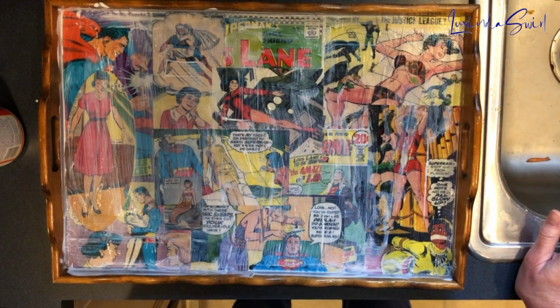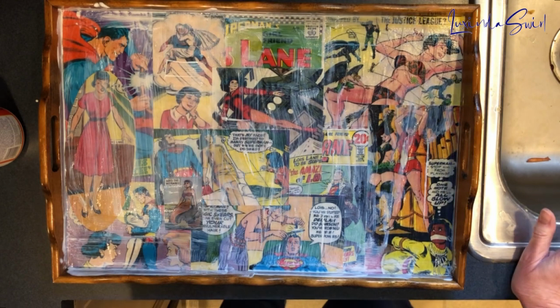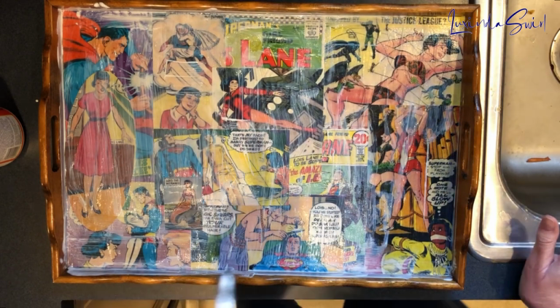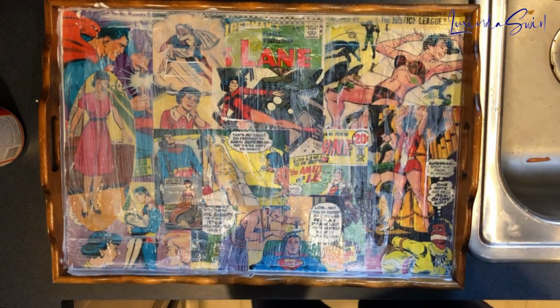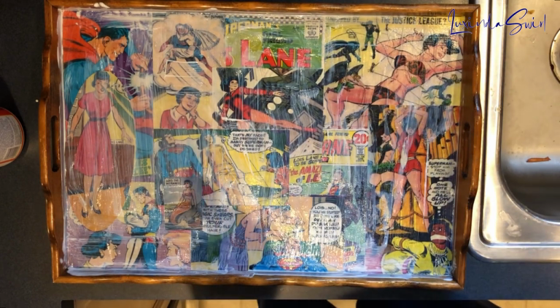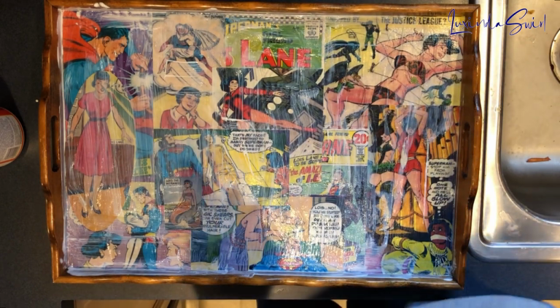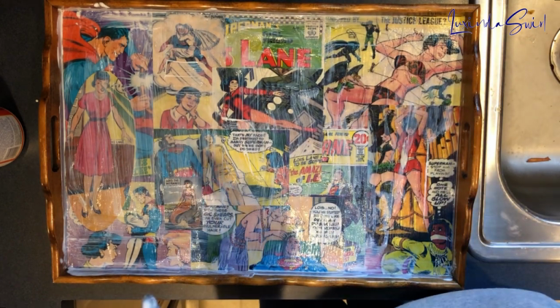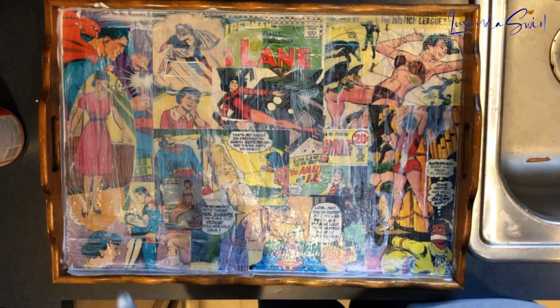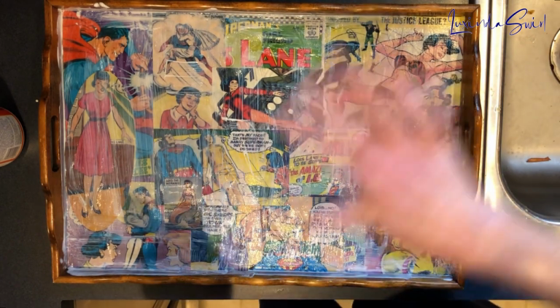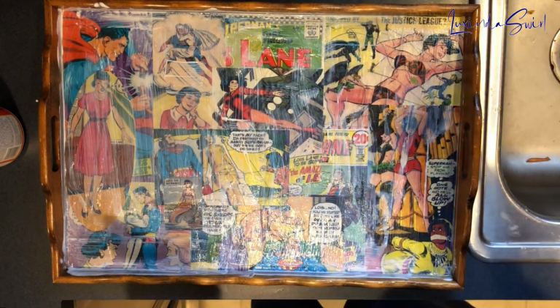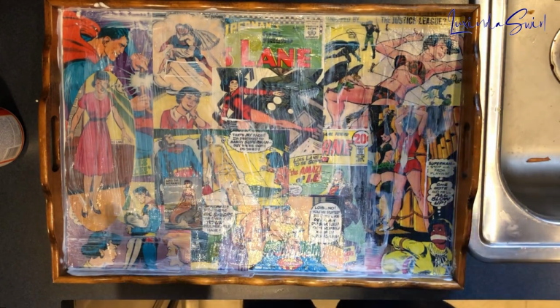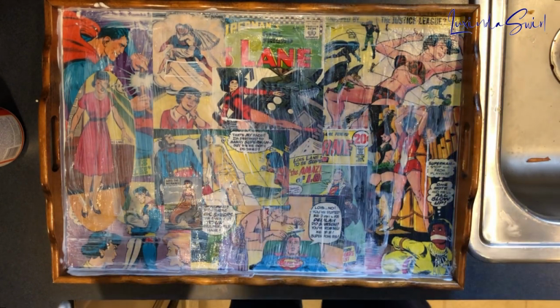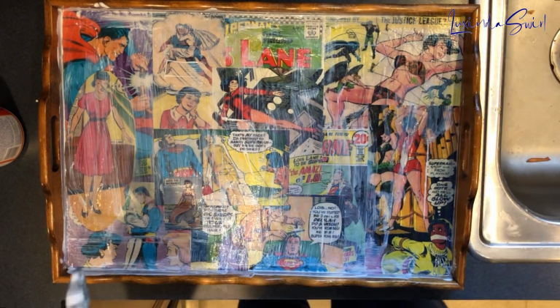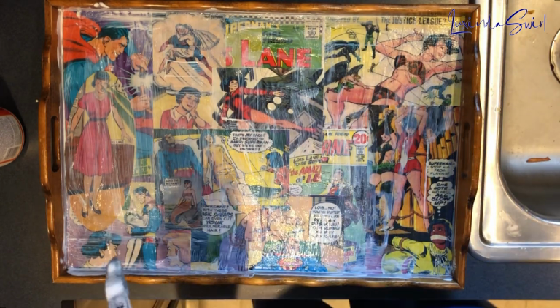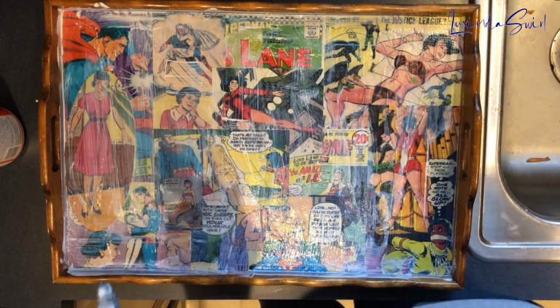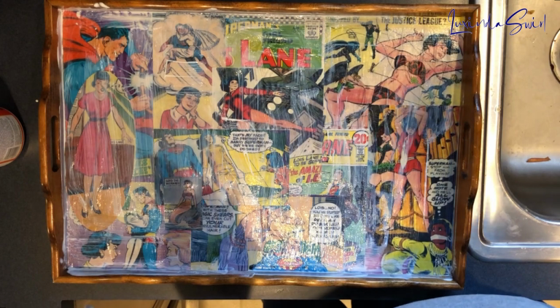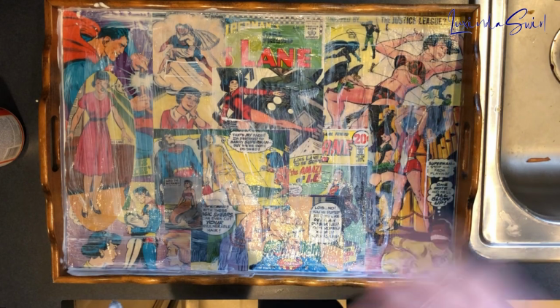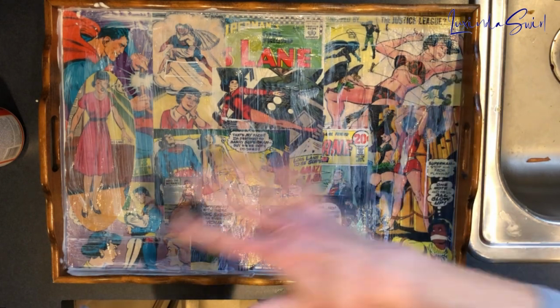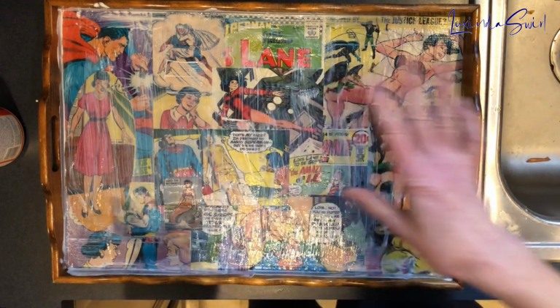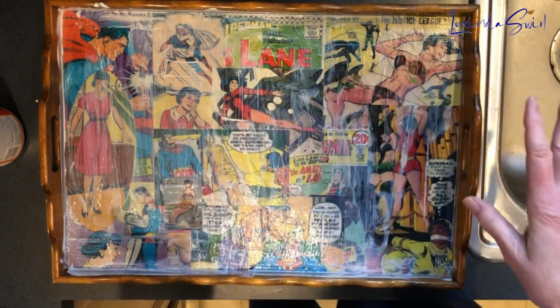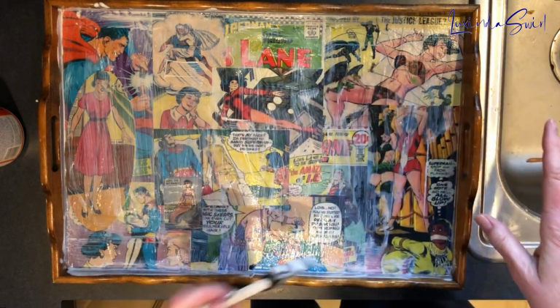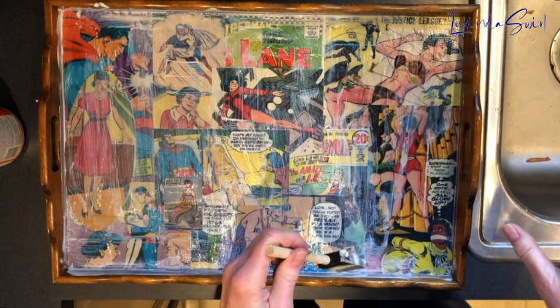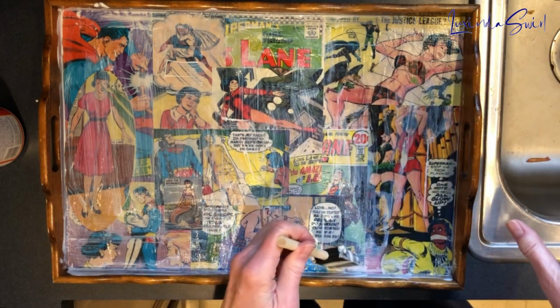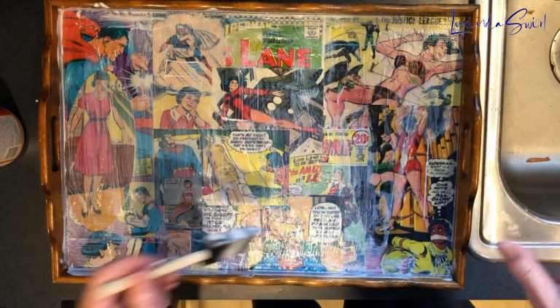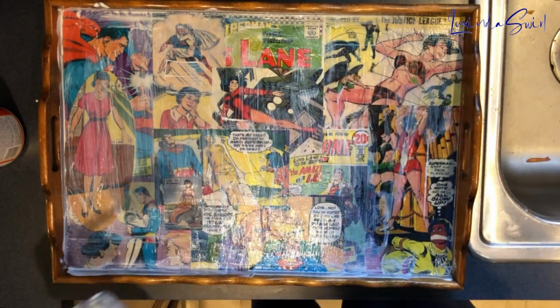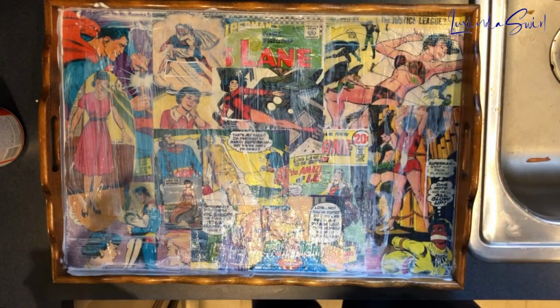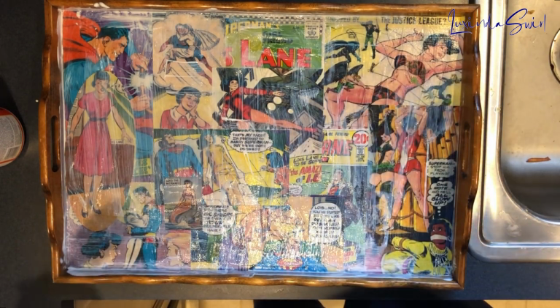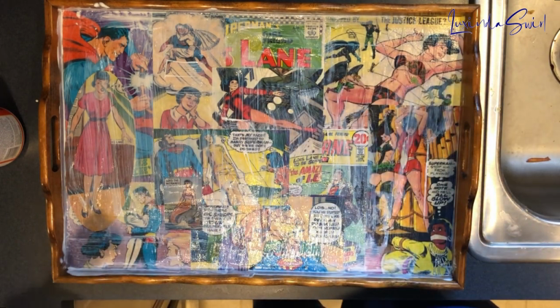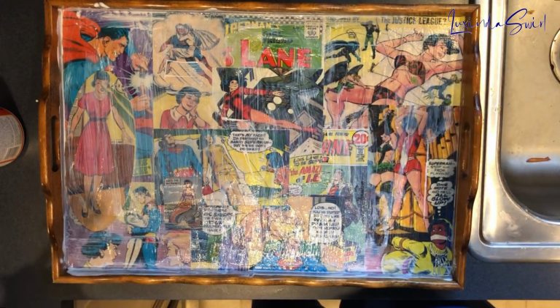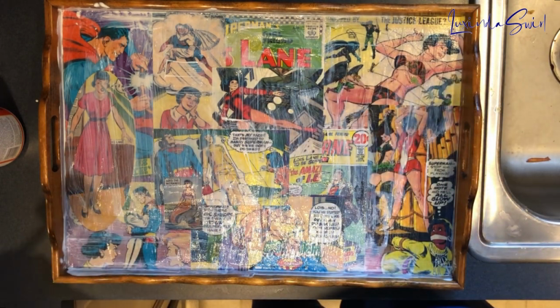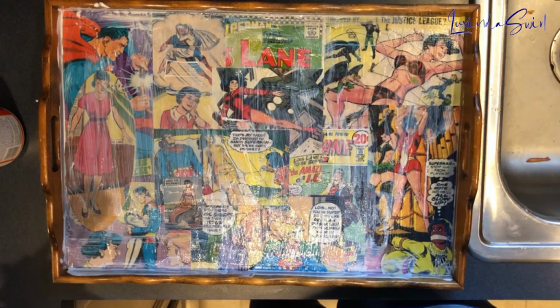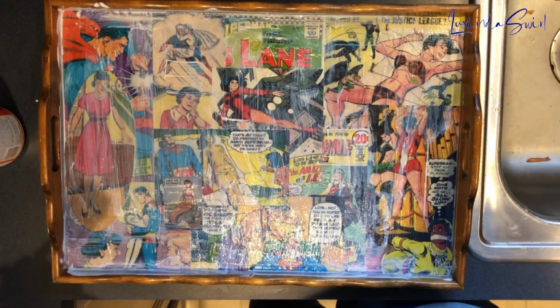I am going to stop here, let the whole thing dry, and then we'll come back. I'll probably apply more Mod Podge, but we'll see how things look when it's dry.